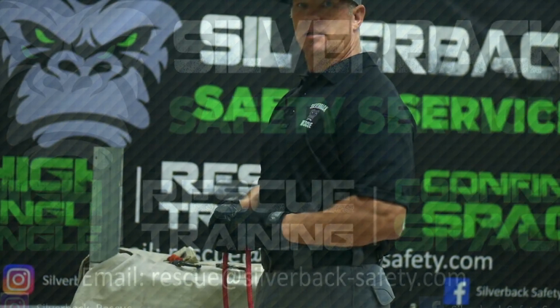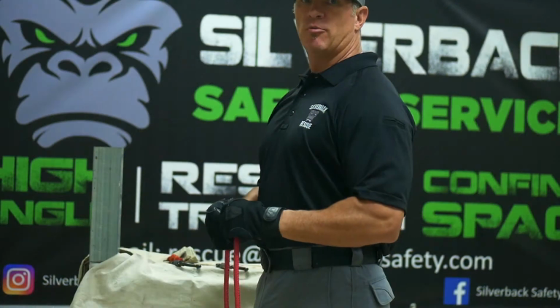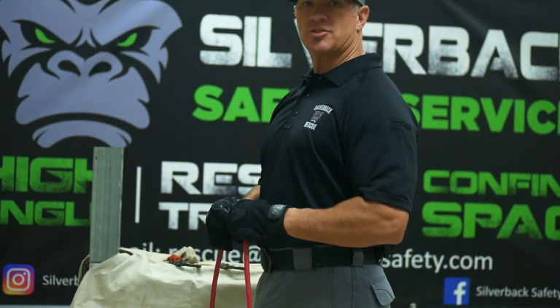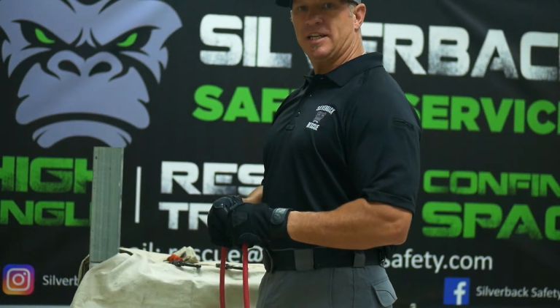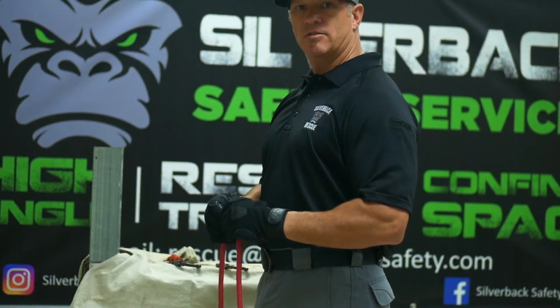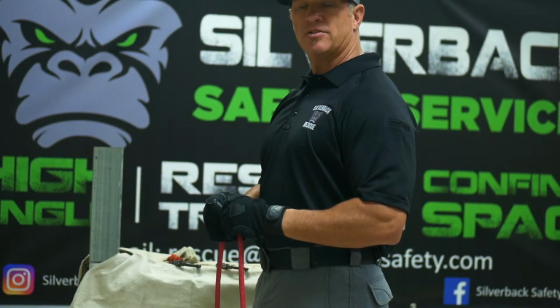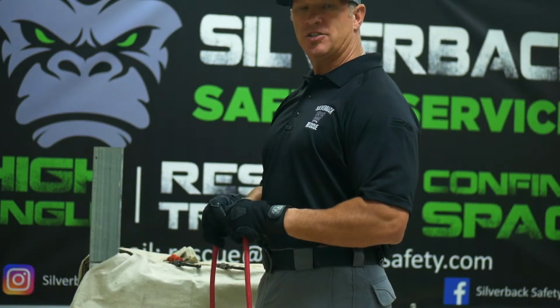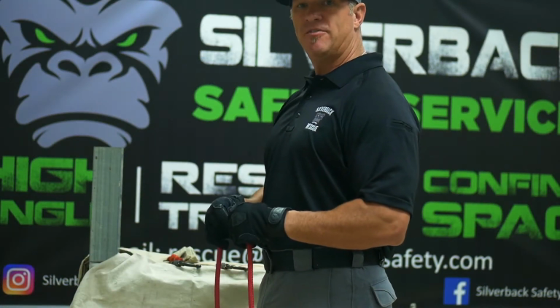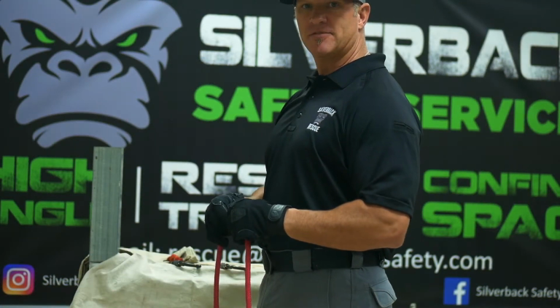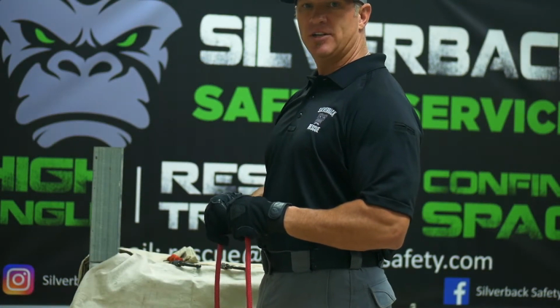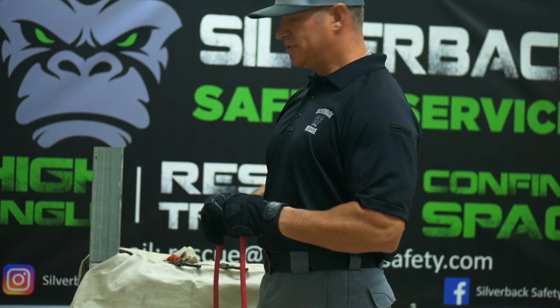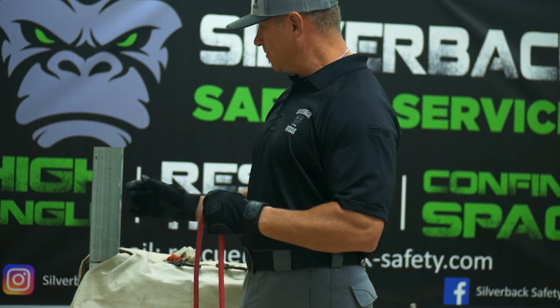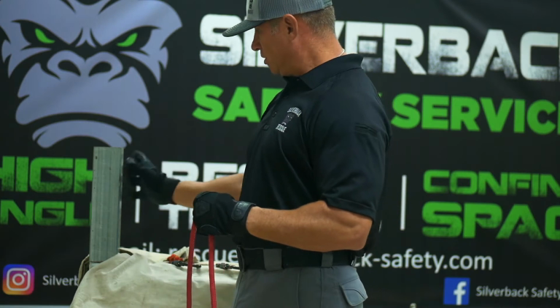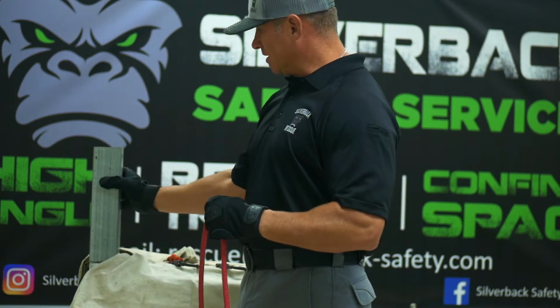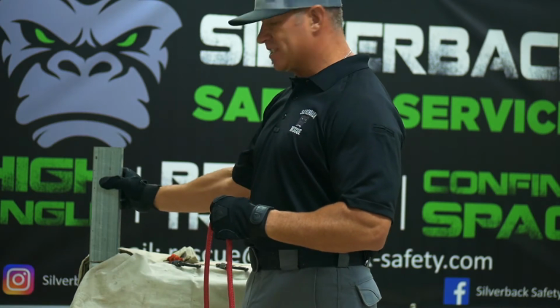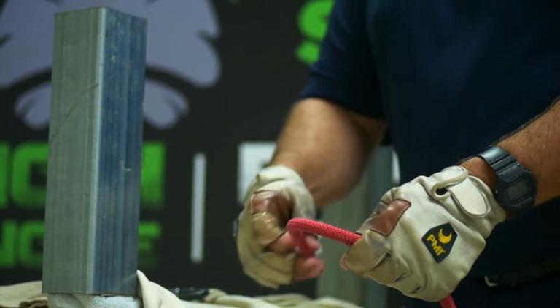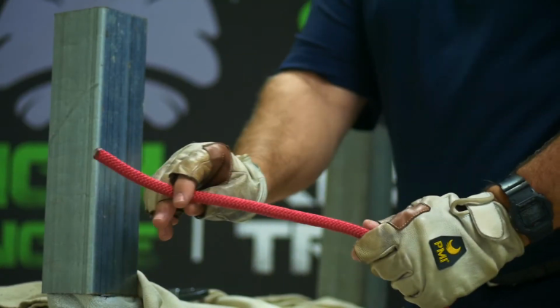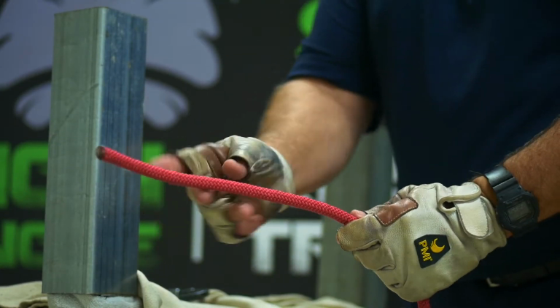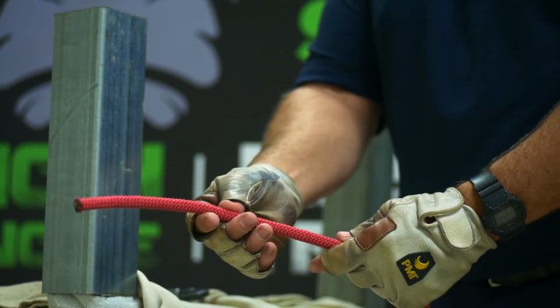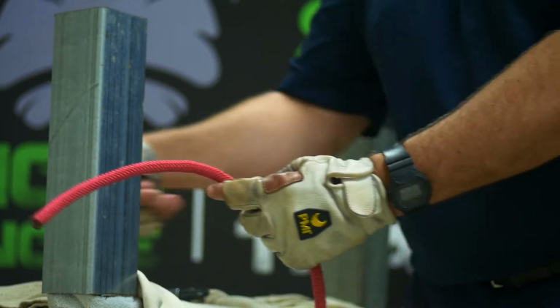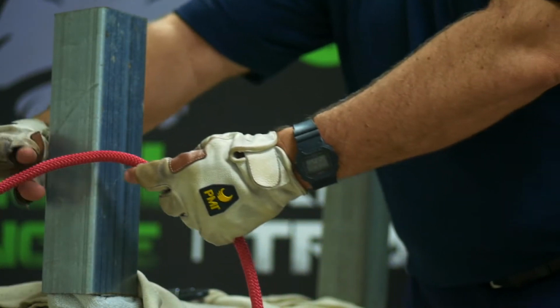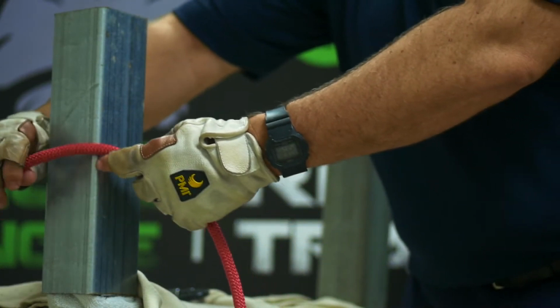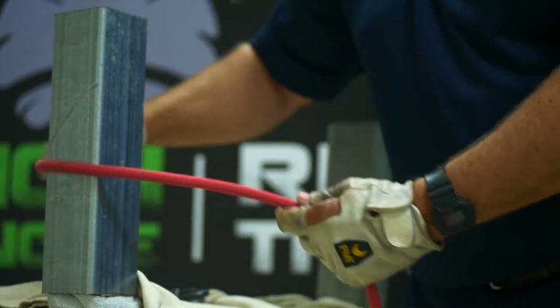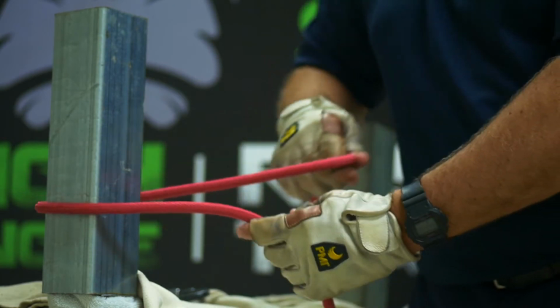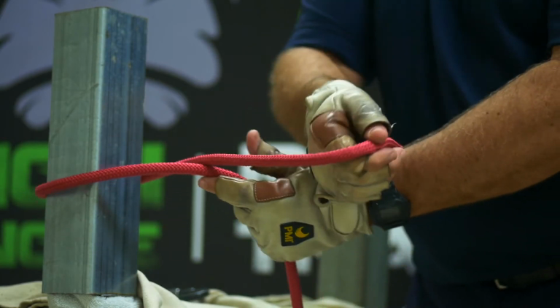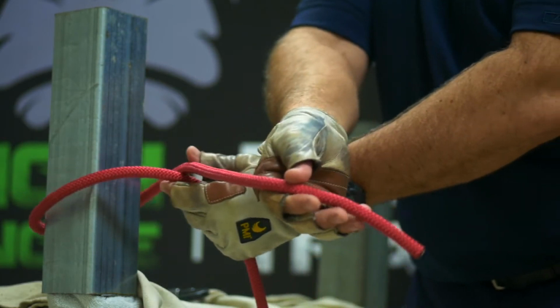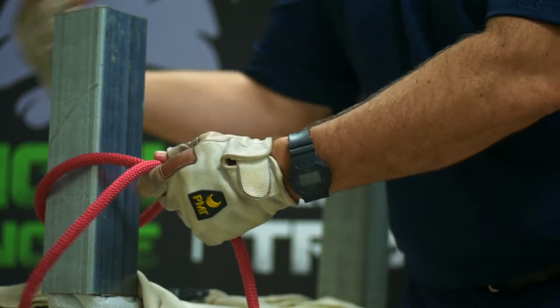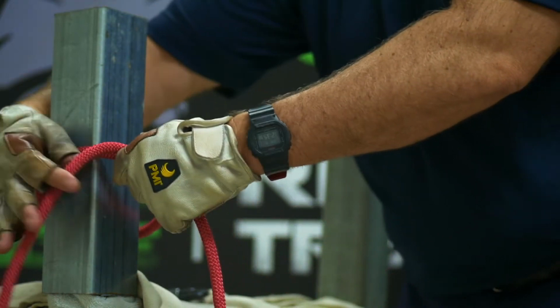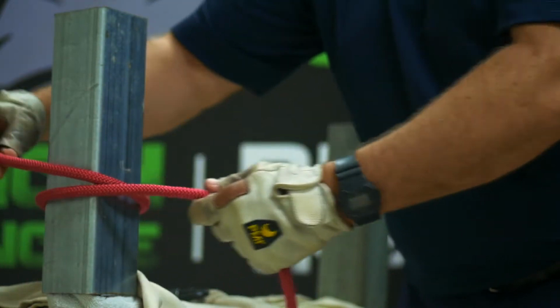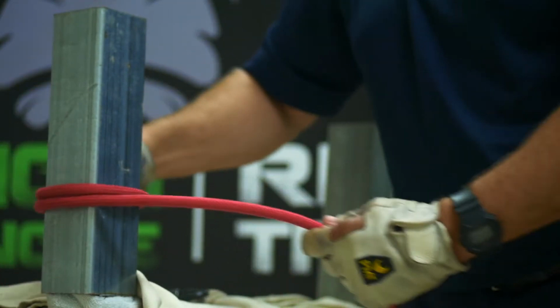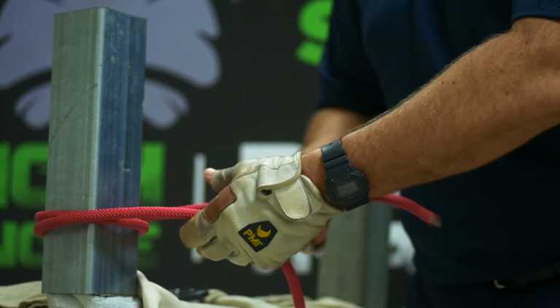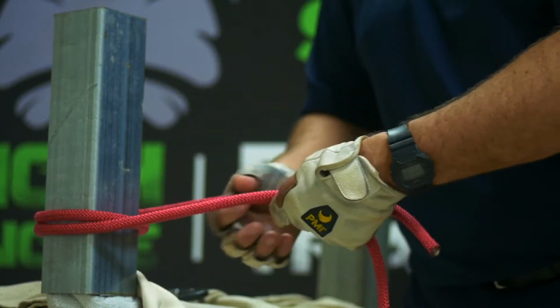Now we're going to construct a round turn and two half hitches for an anchor system. You'll find a substantial anchor. Take your rope and go around that anchor point, making one full round turn around it.